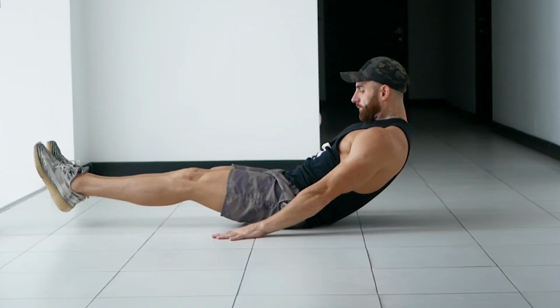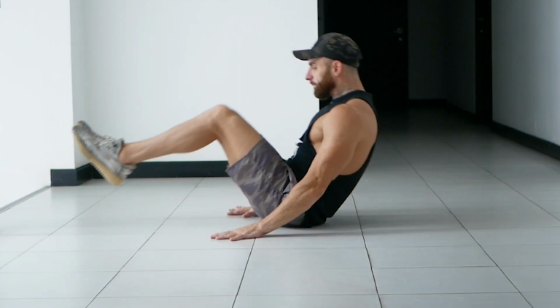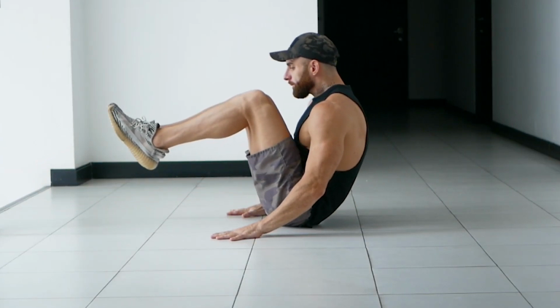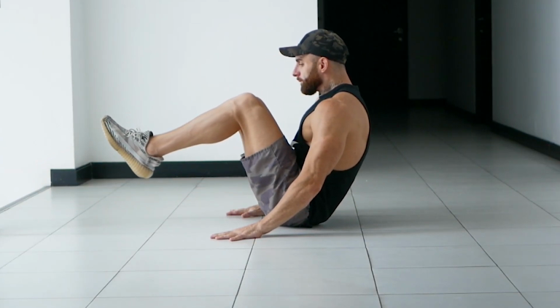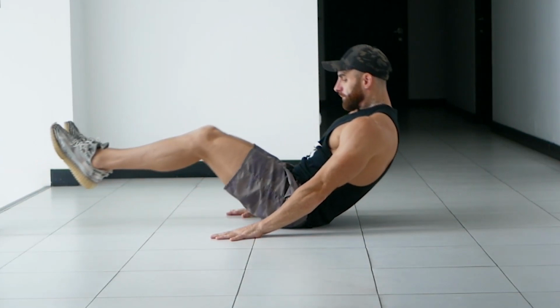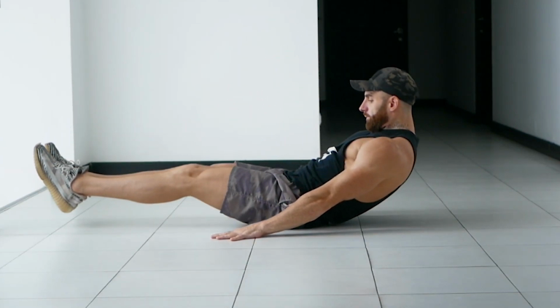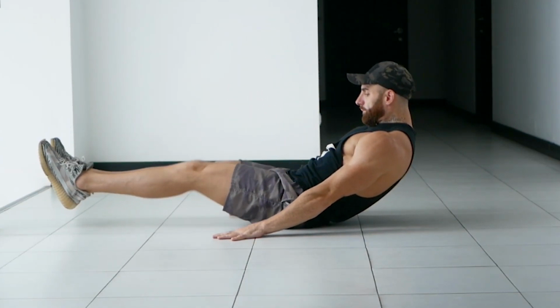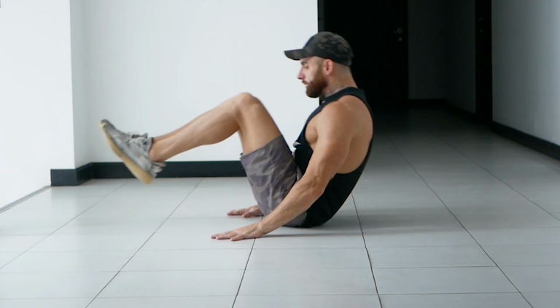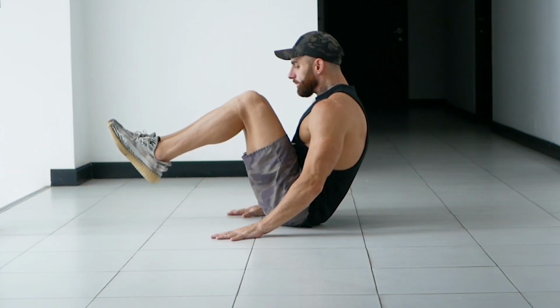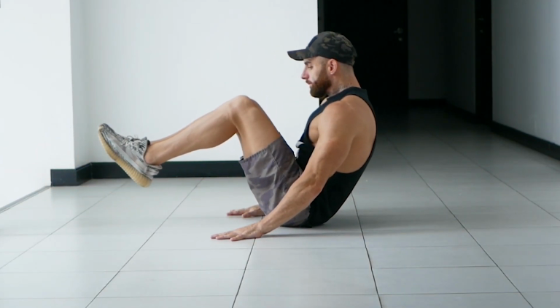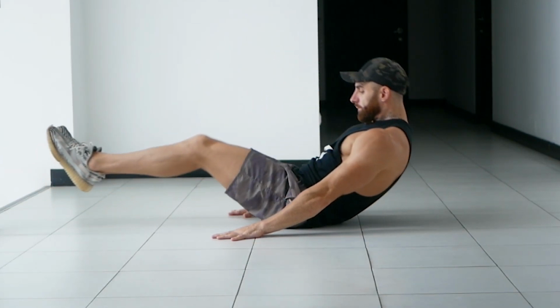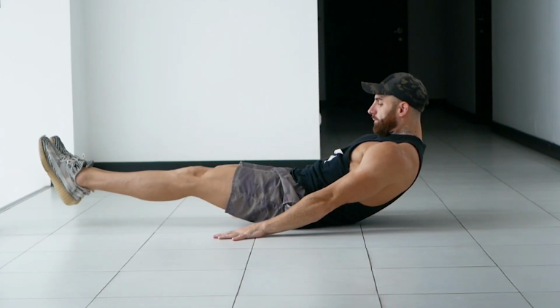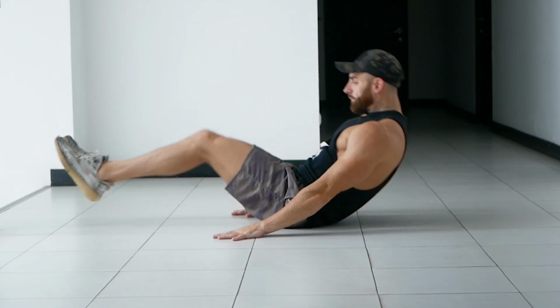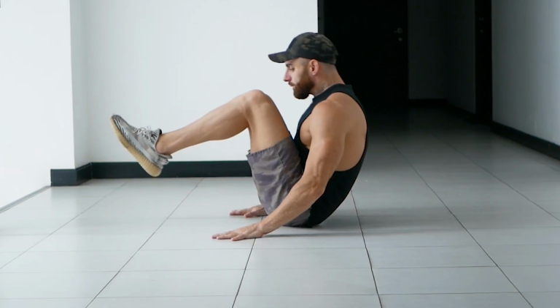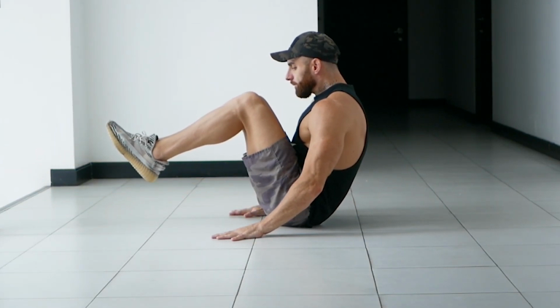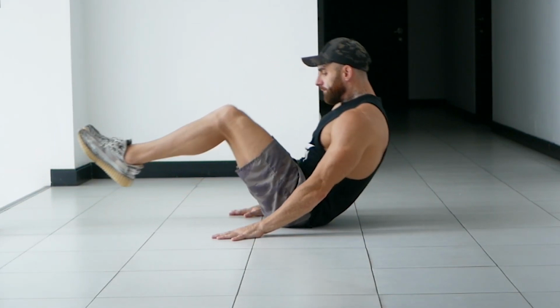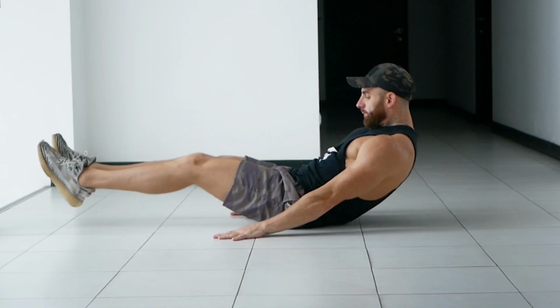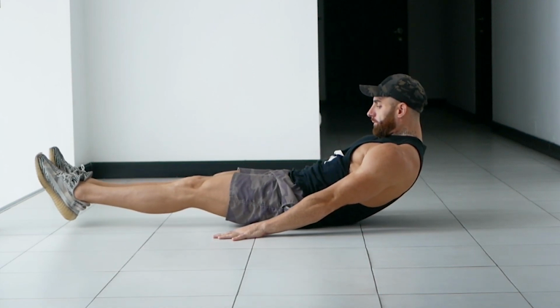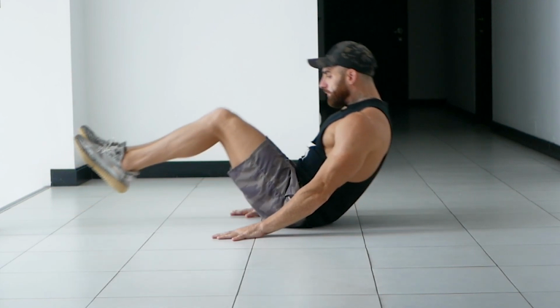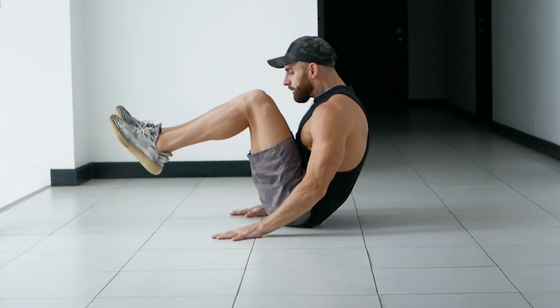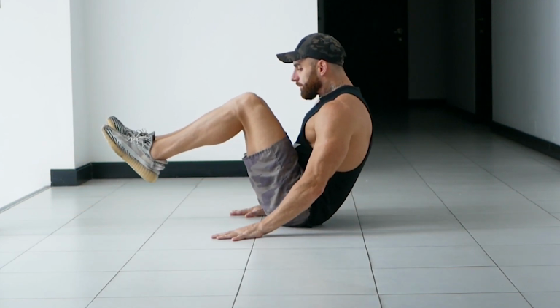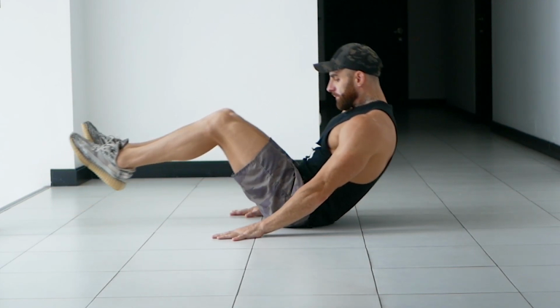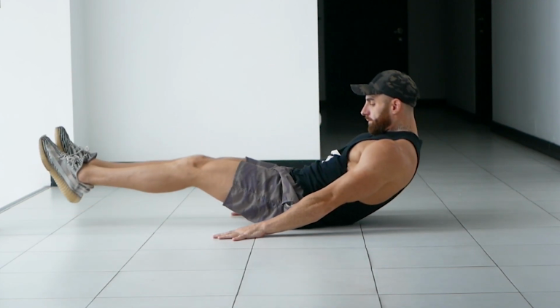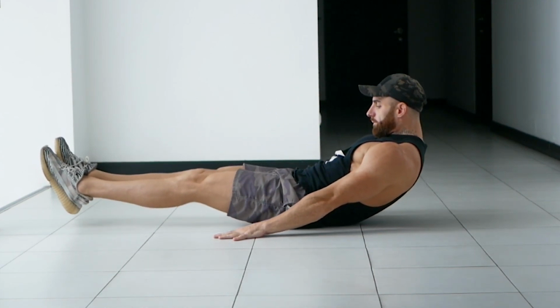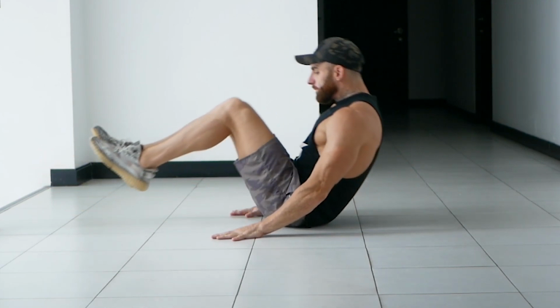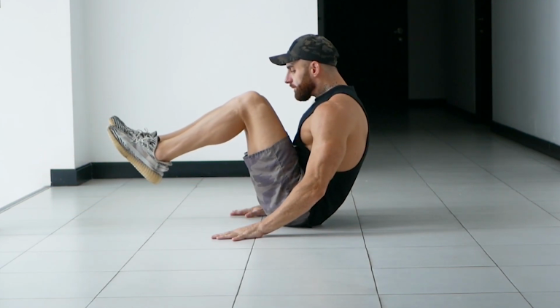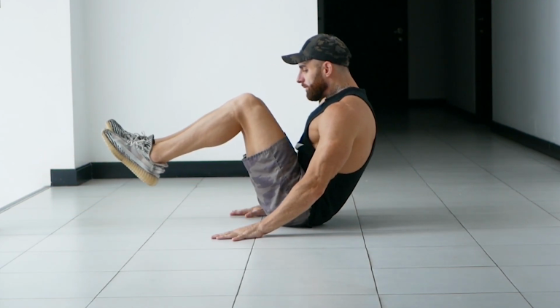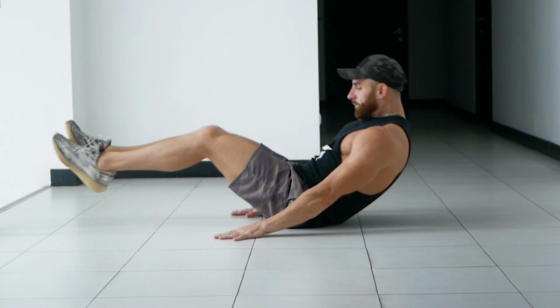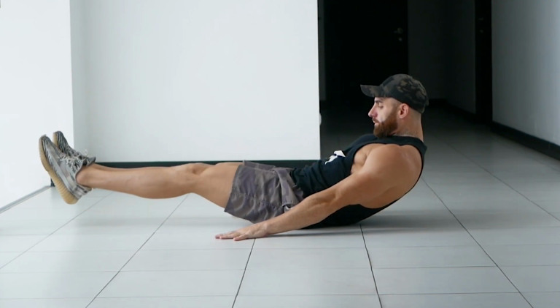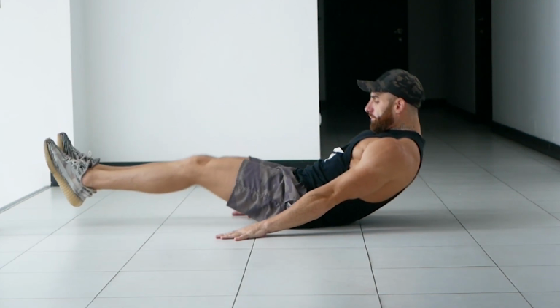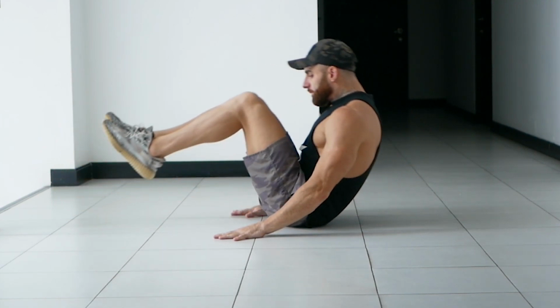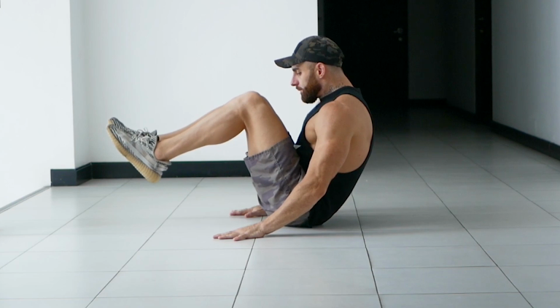Begin by sitting on the floor with your feet raised a few inches off the ground. Then raise your torso to about a 30 or 45 degree angle. Place your hands beside your glutes to stabilize your body.